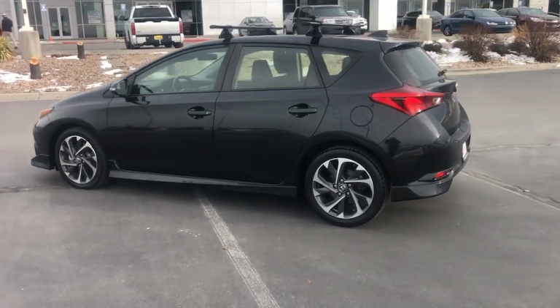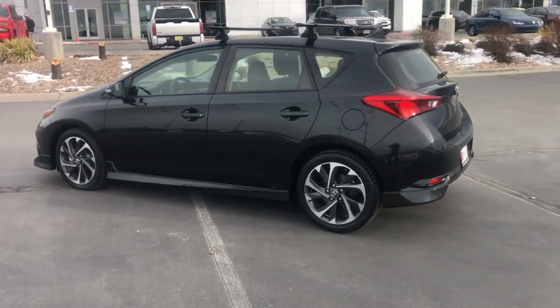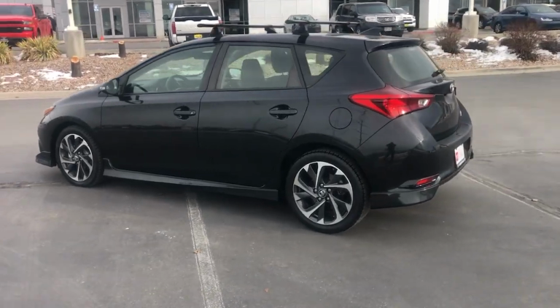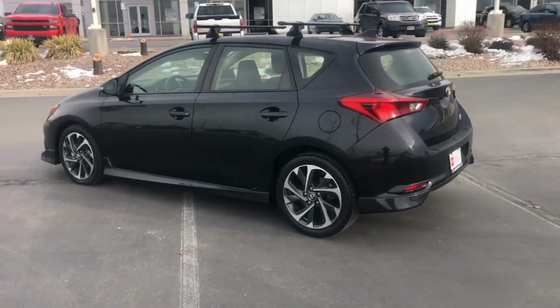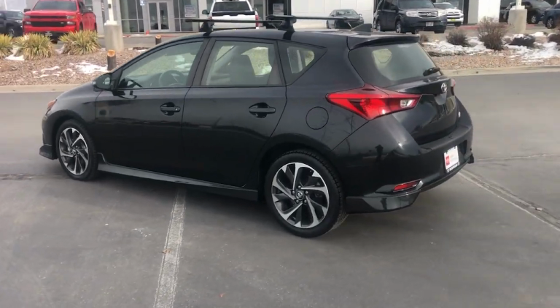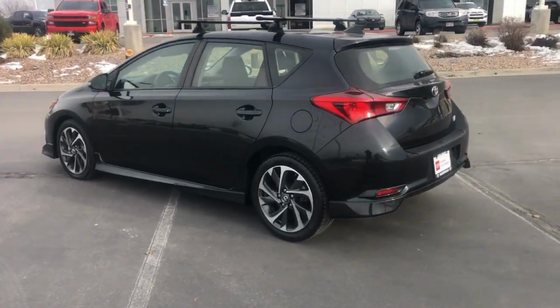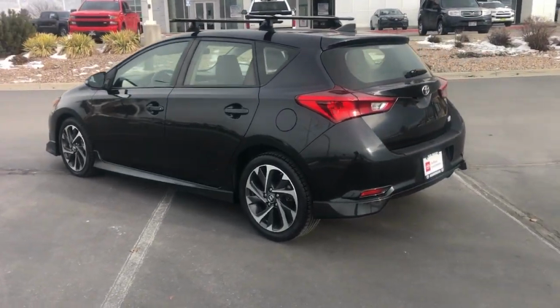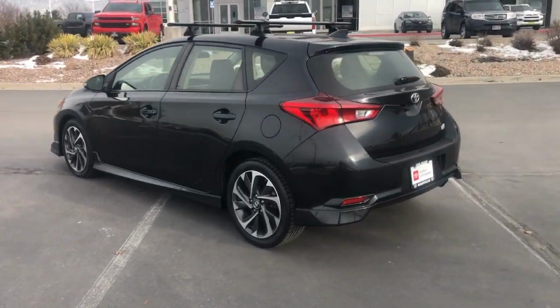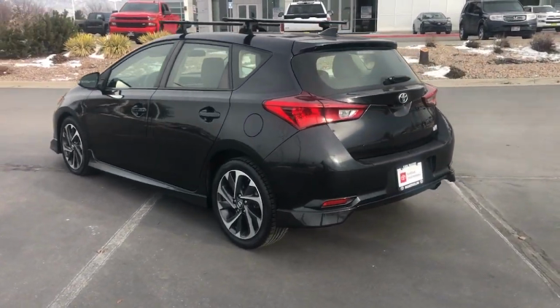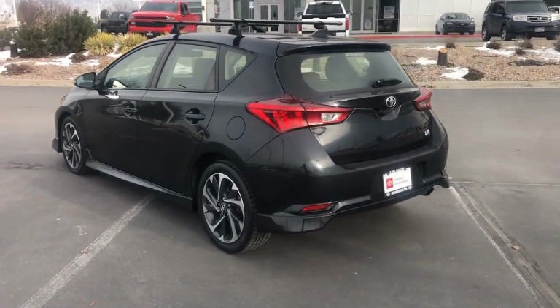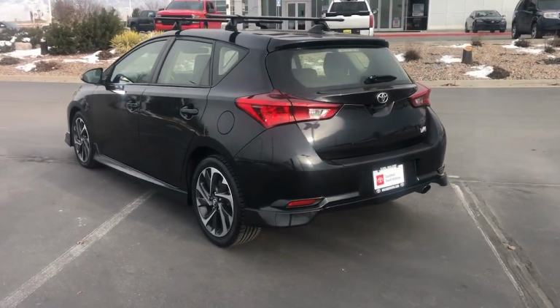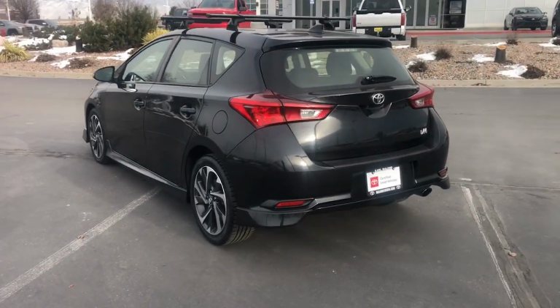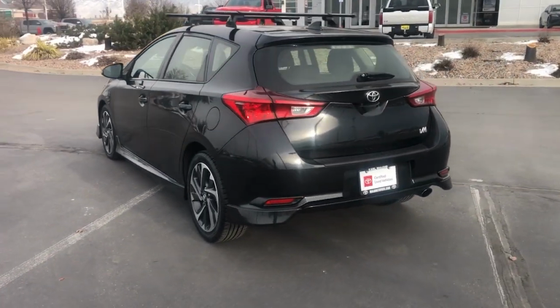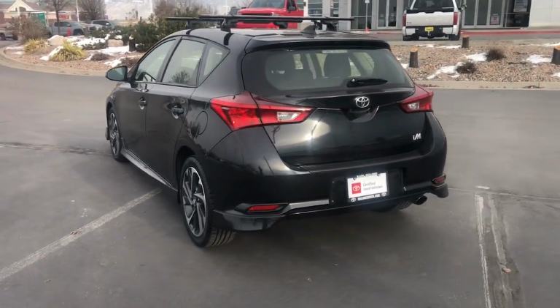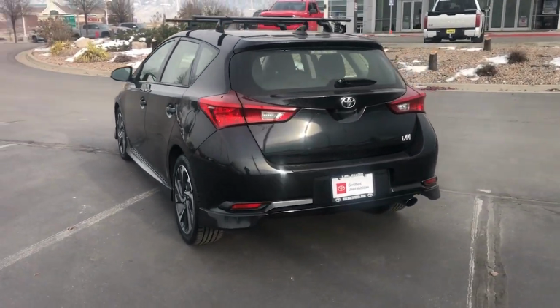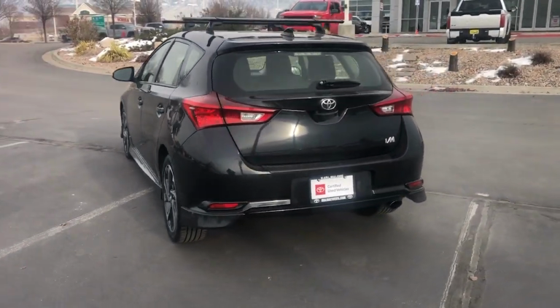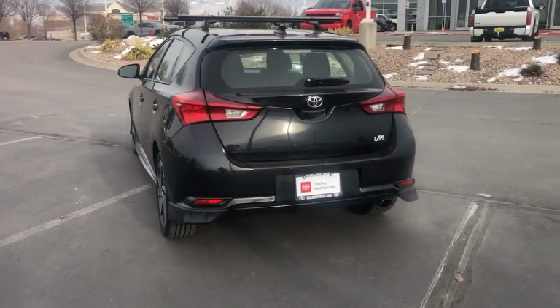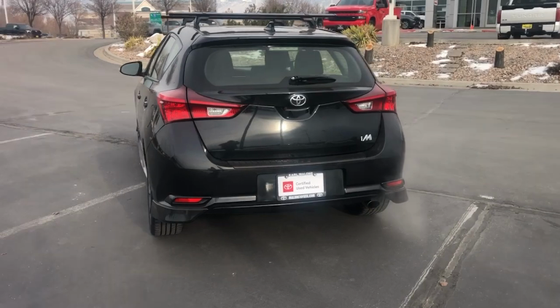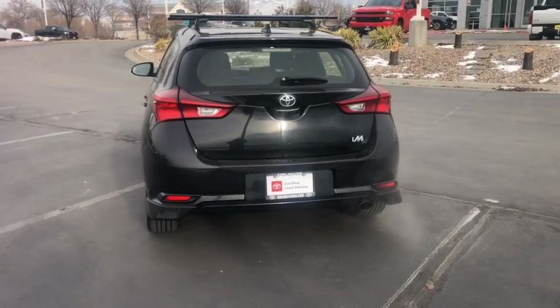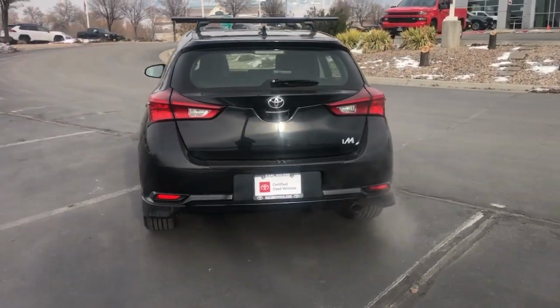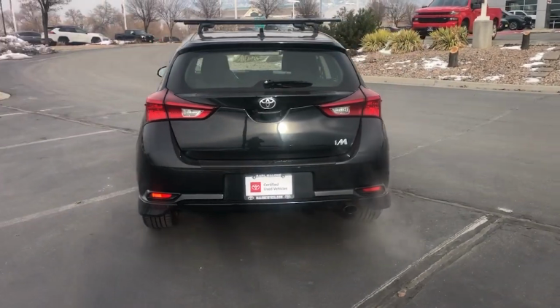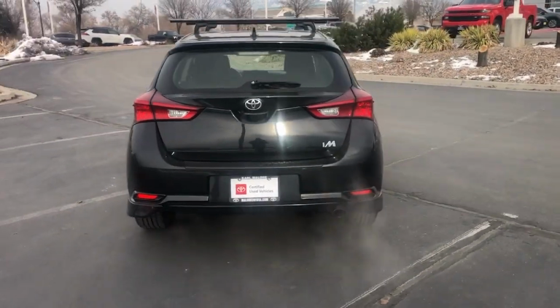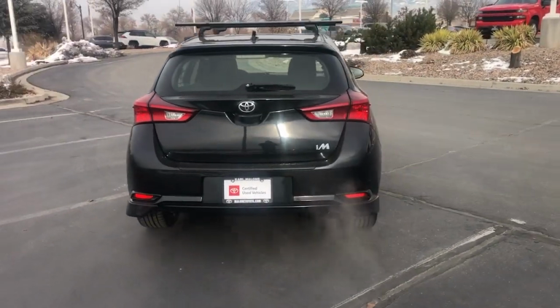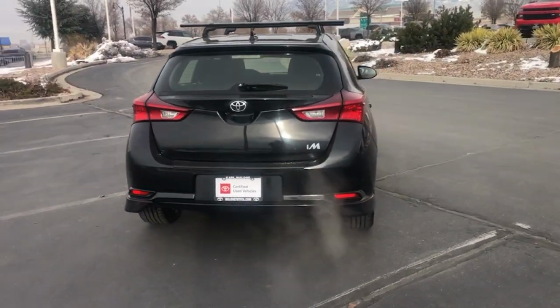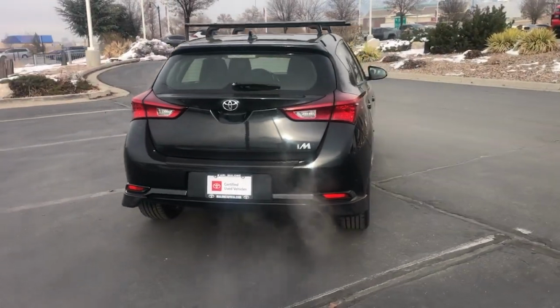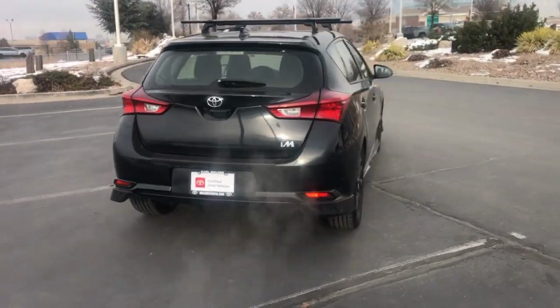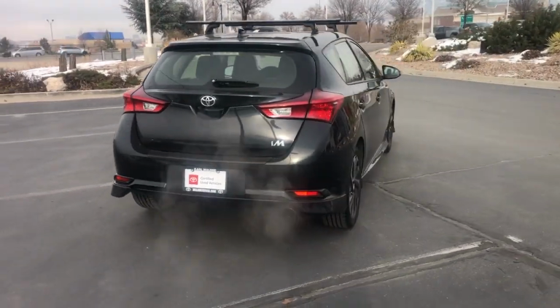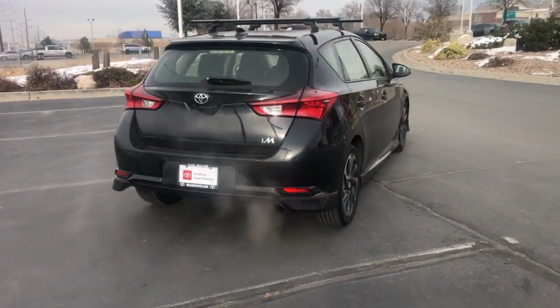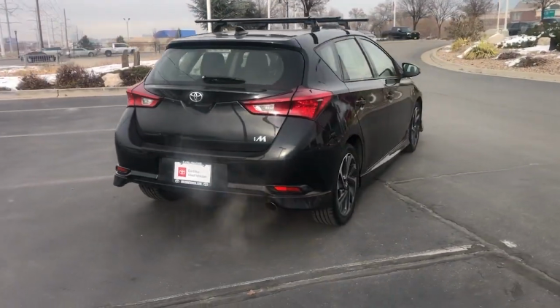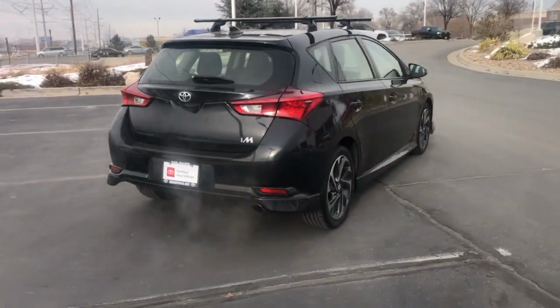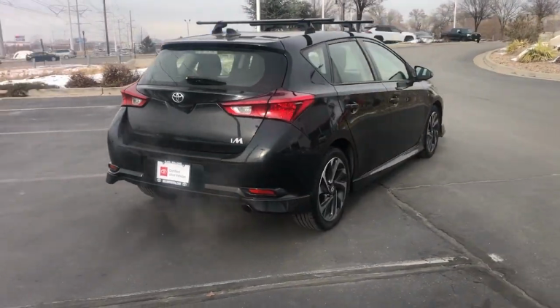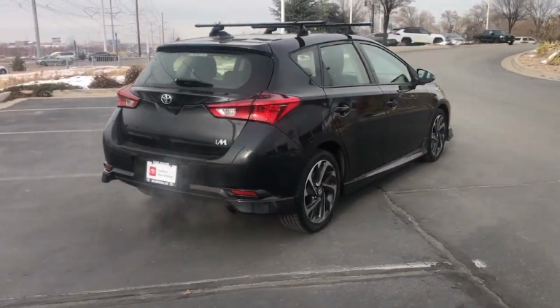Smartly stylish and designed to maximize convenience and practicality, this well-appointed compact offers everything you need and nothing you don't.